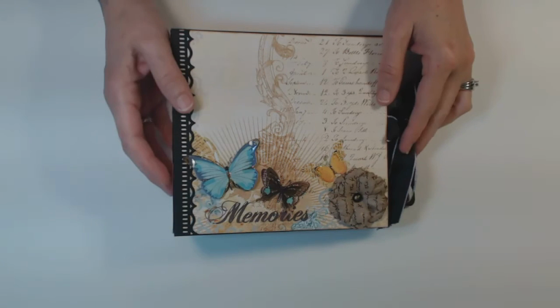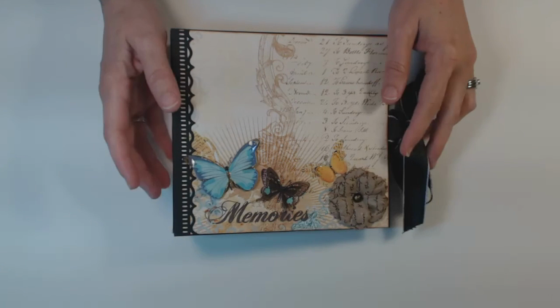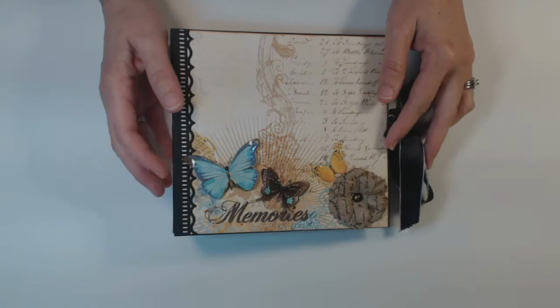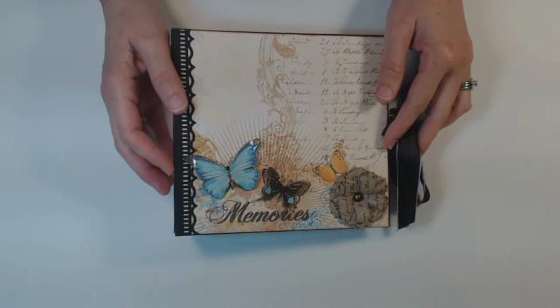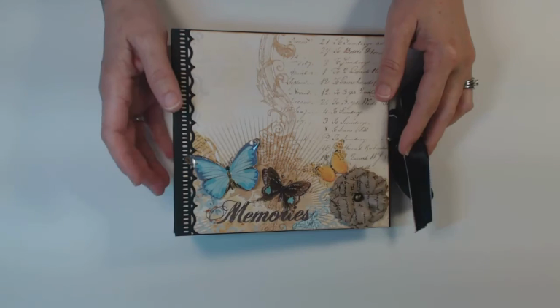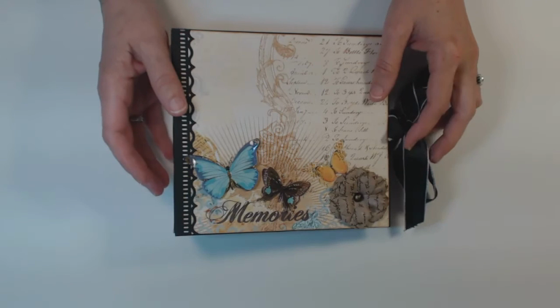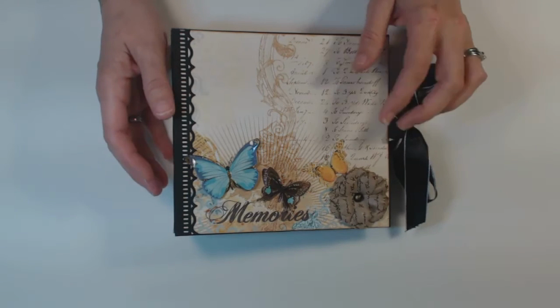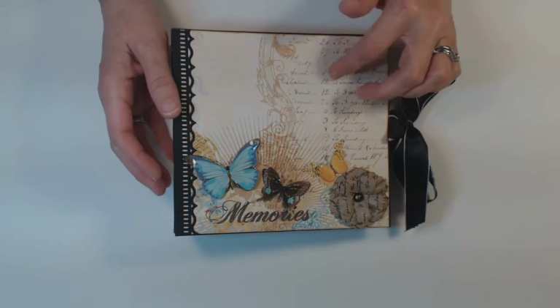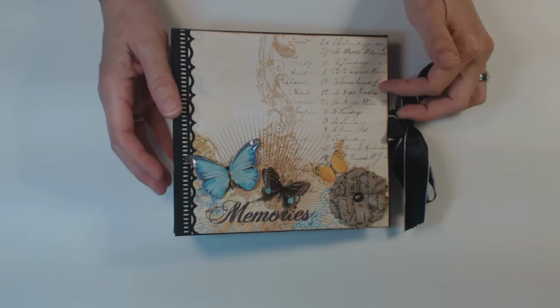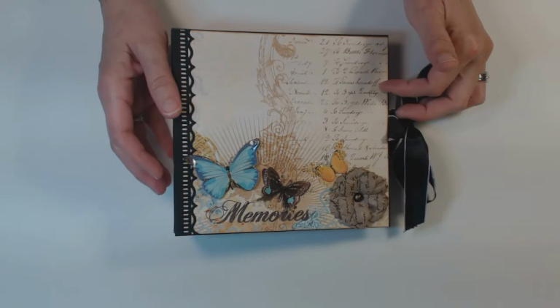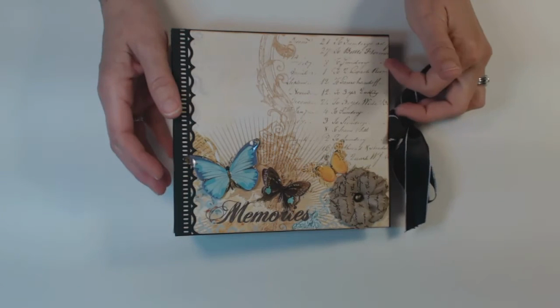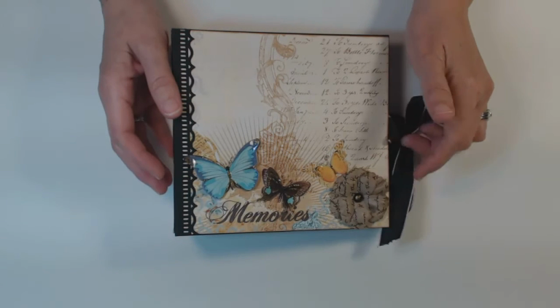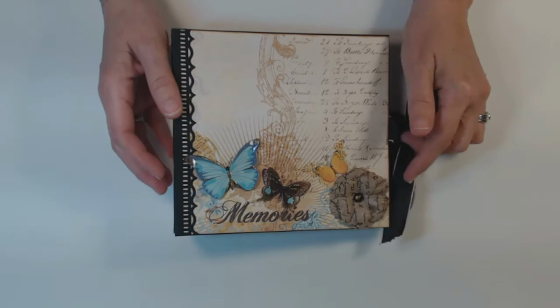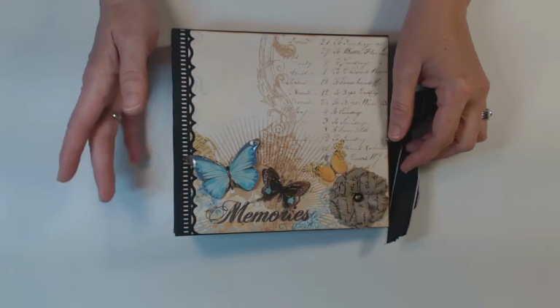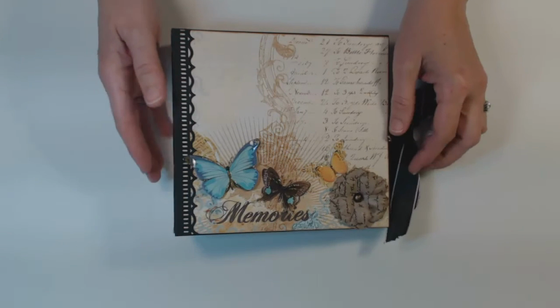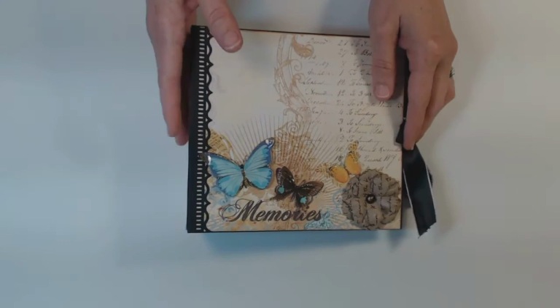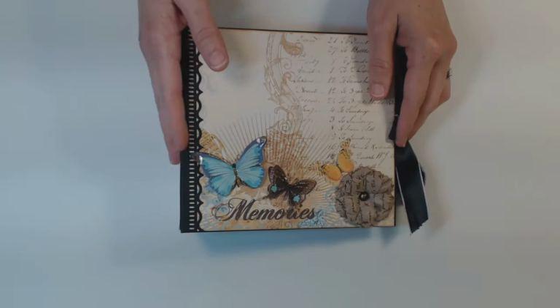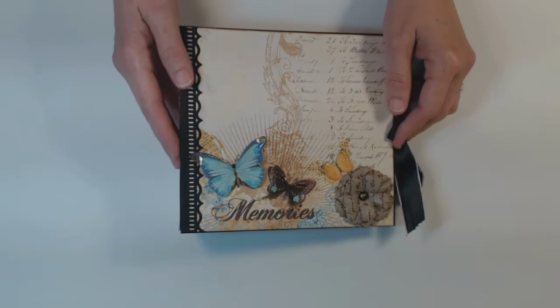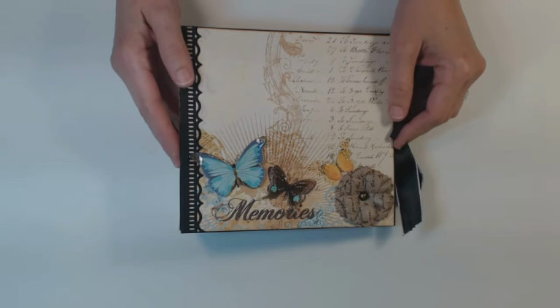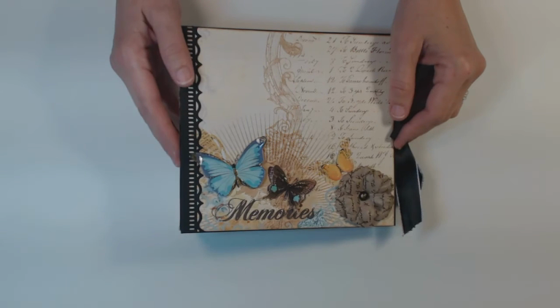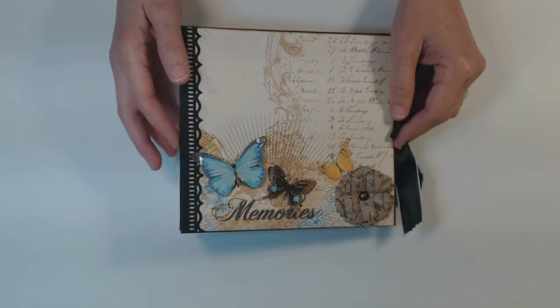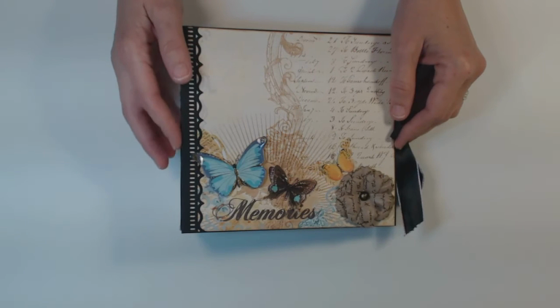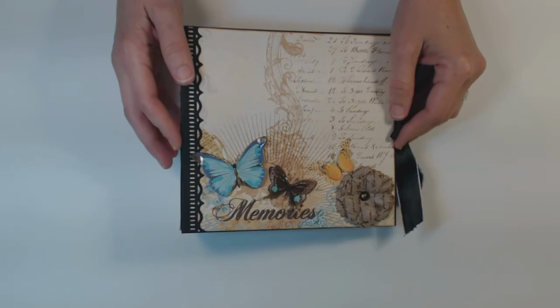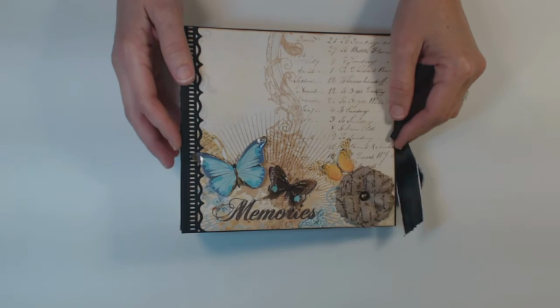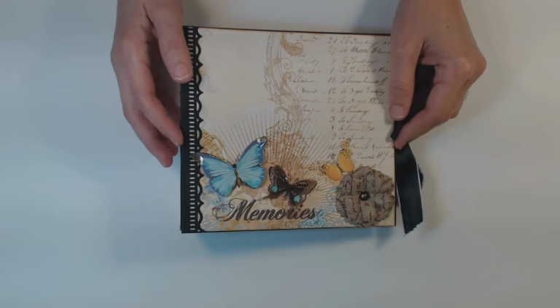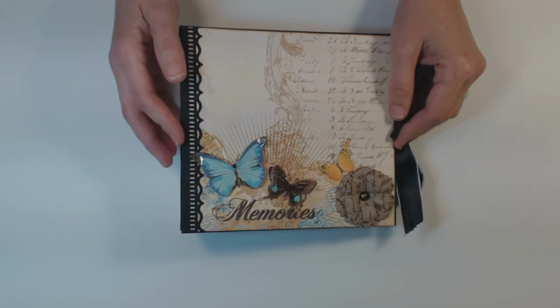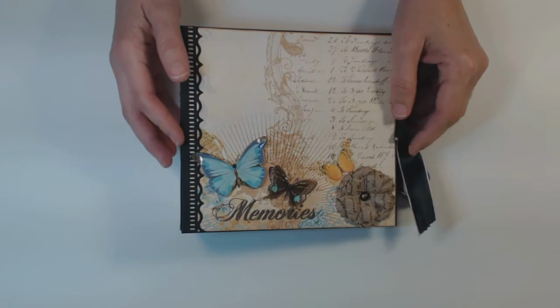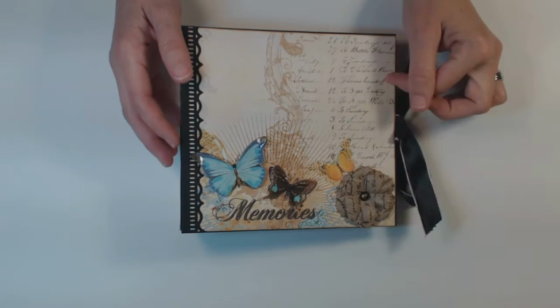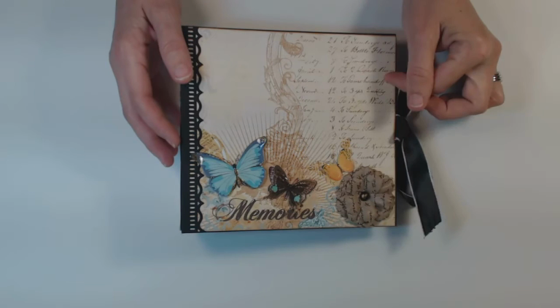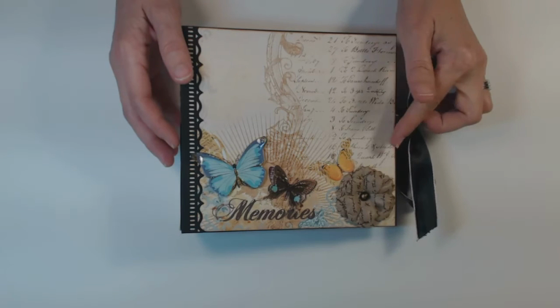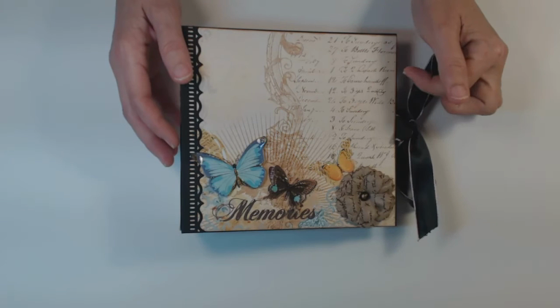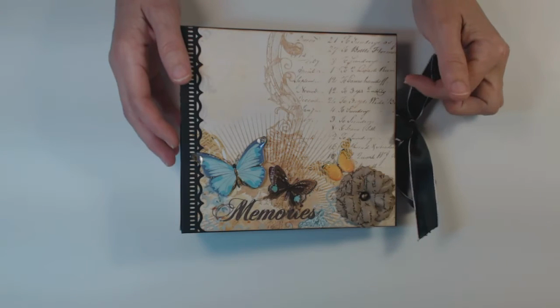The album itself — the cover is 7 by 6 and a half. It has a 2 and 1 quarter inch spine, and the pages are 6 and a half by 6.